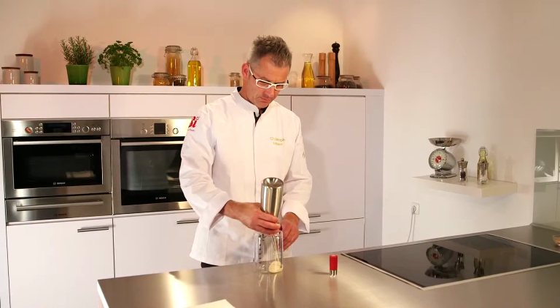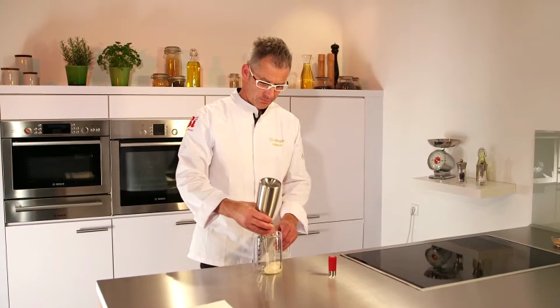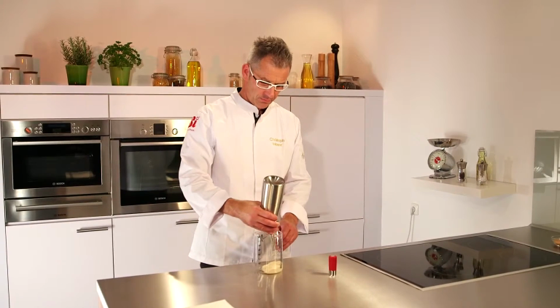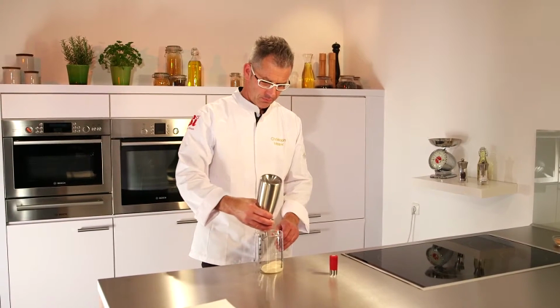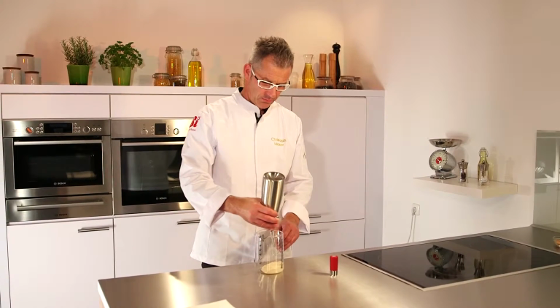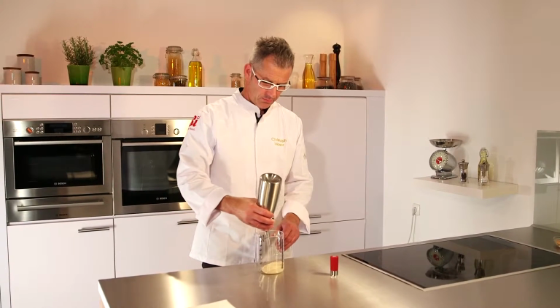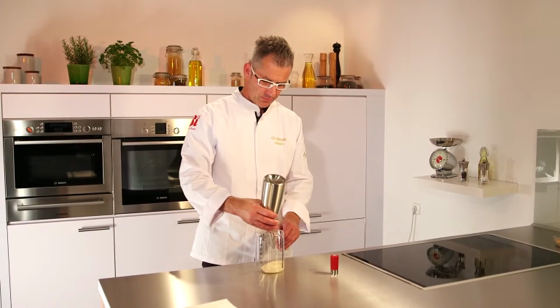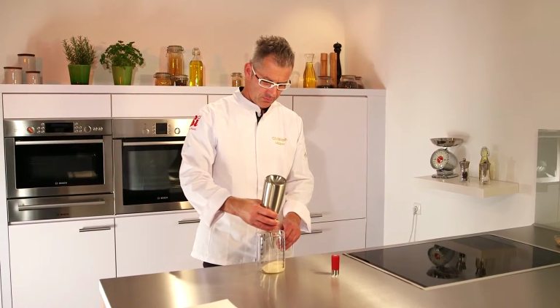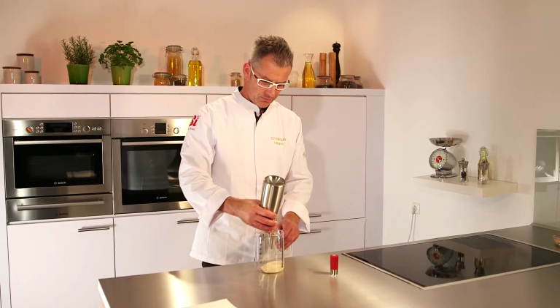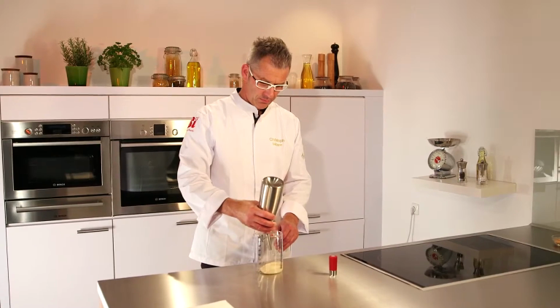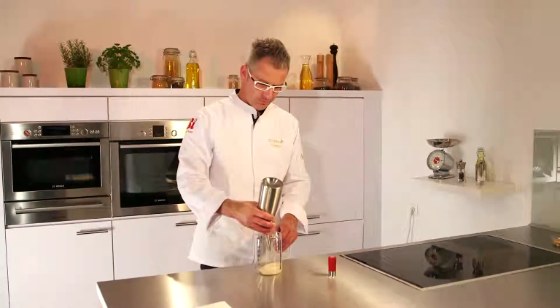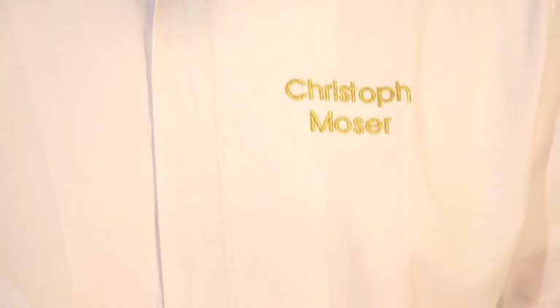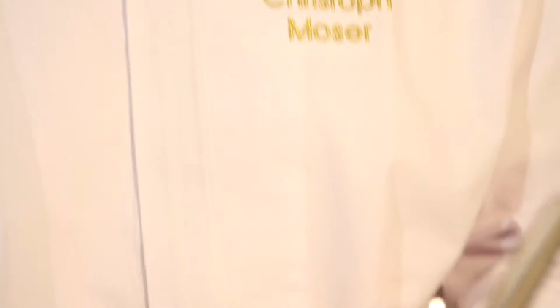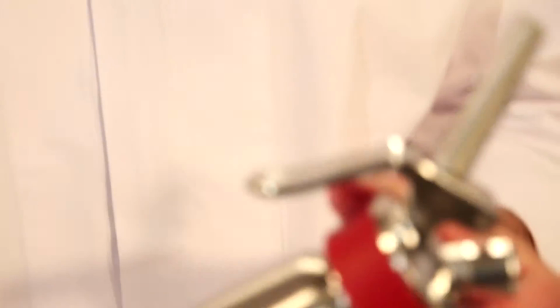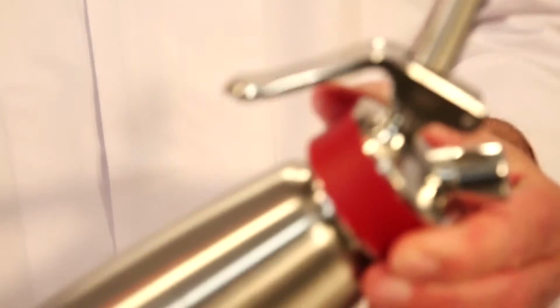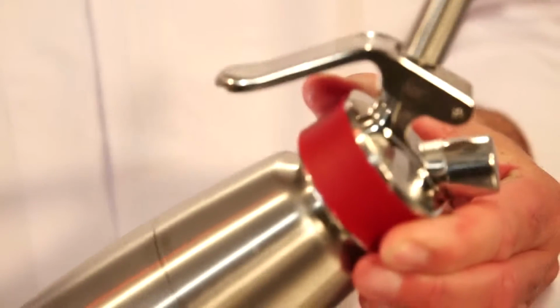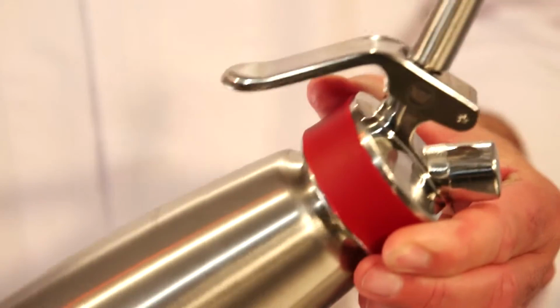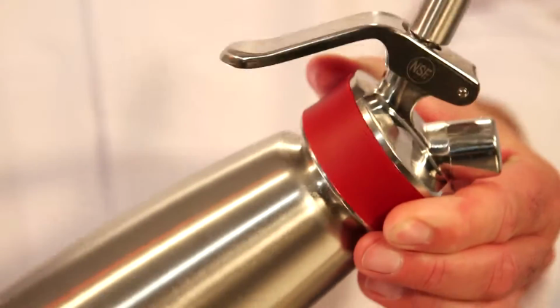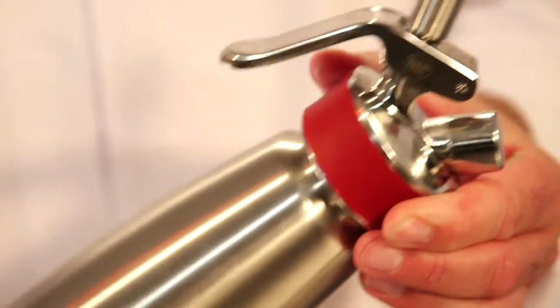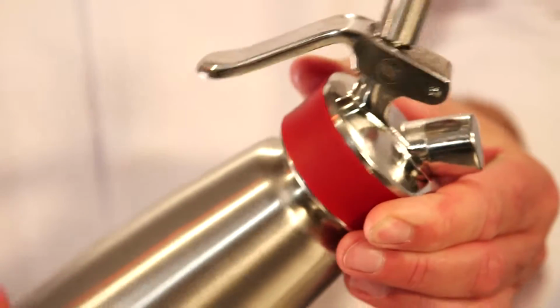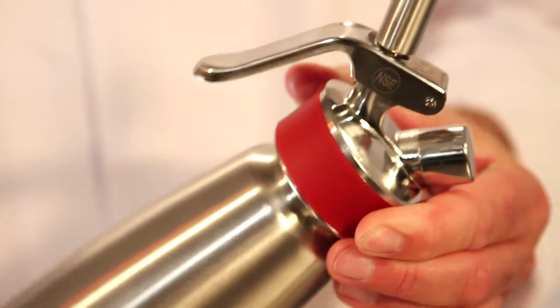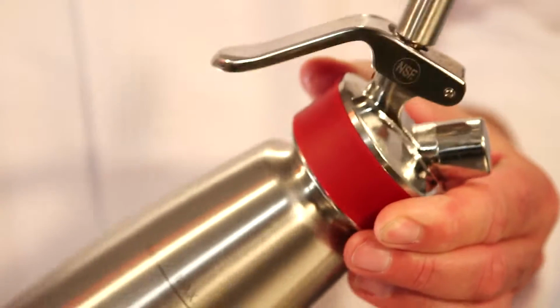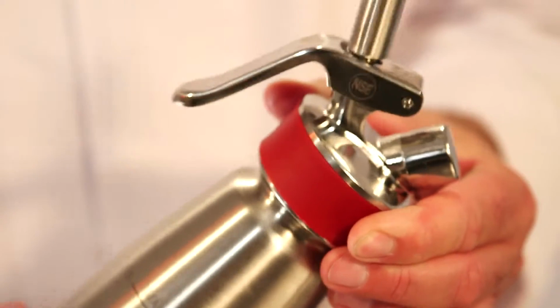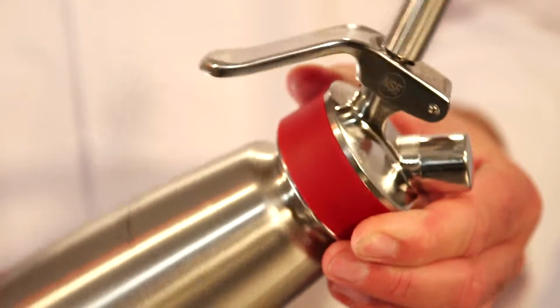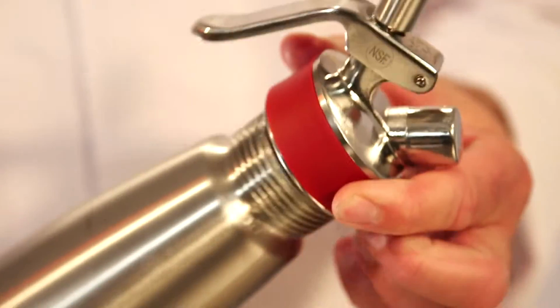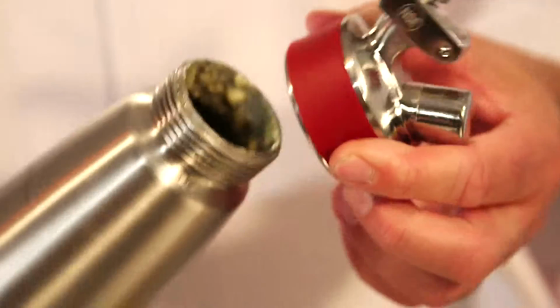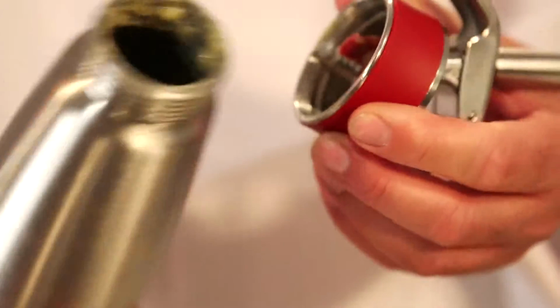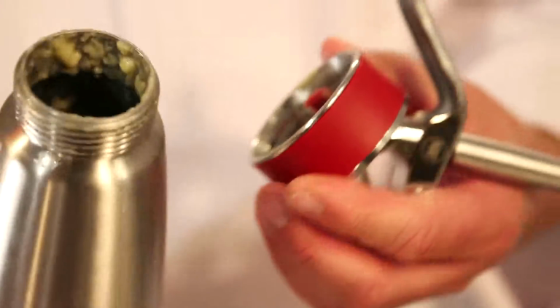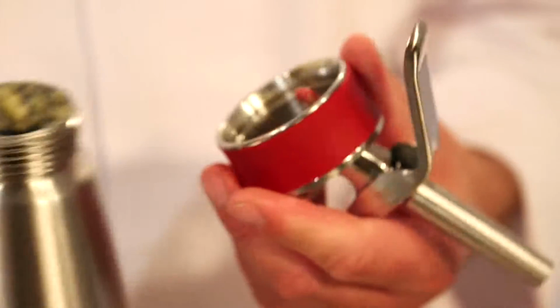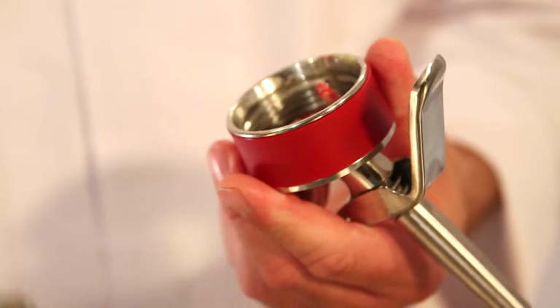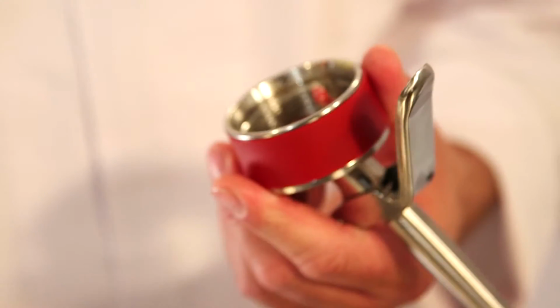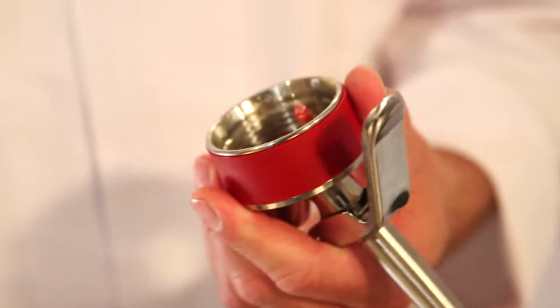To clean the EZ Gourmet Whip, first press the lever until the whipper is completely emptied and depressurized. Now the head can be screwed off the bottle.